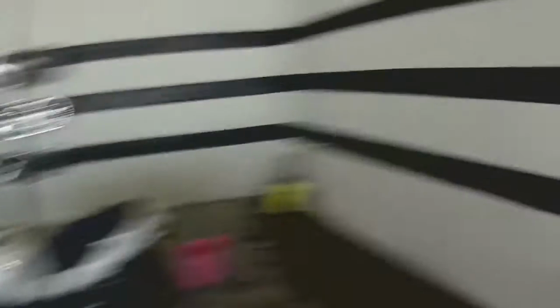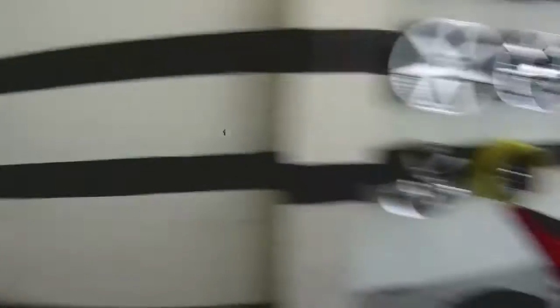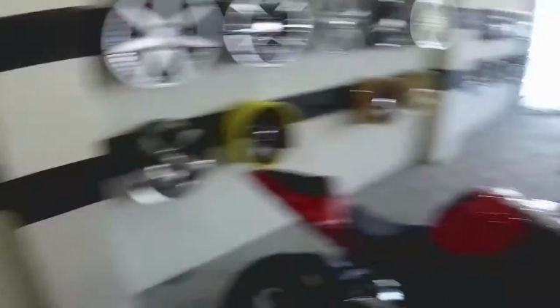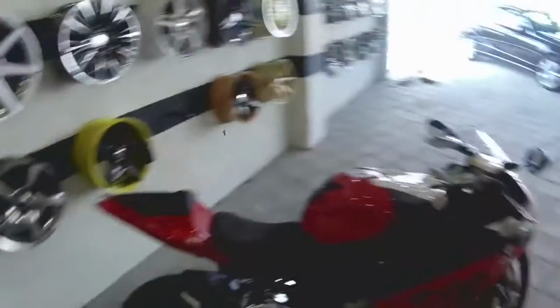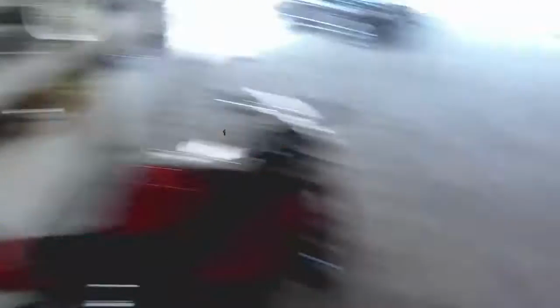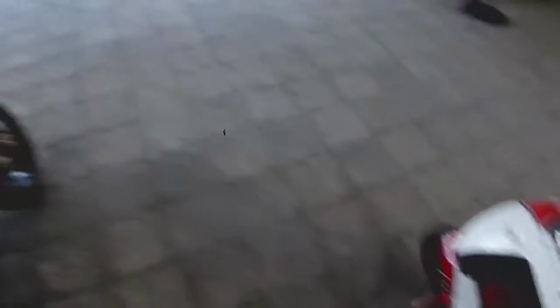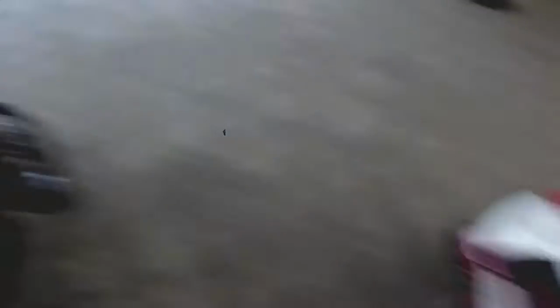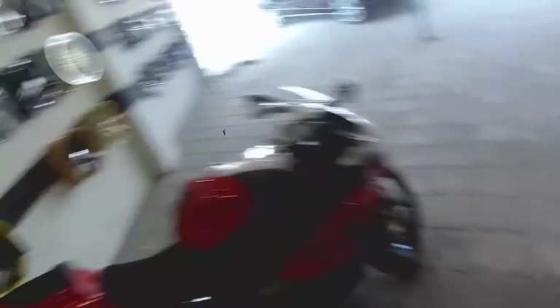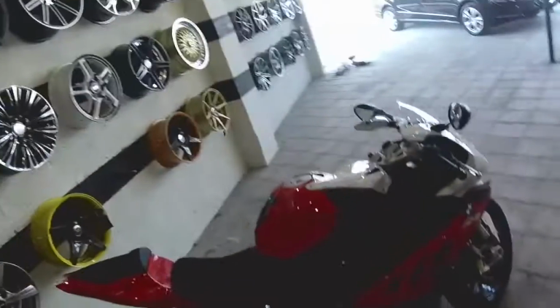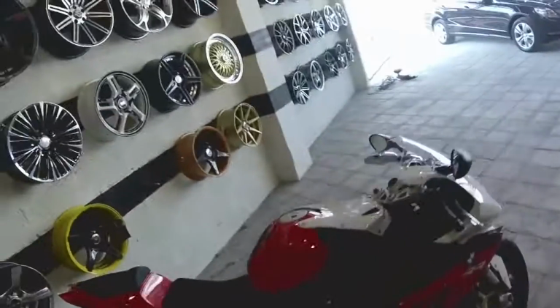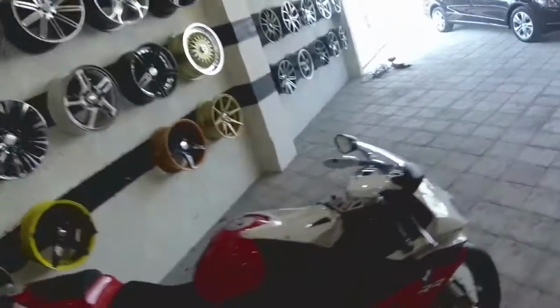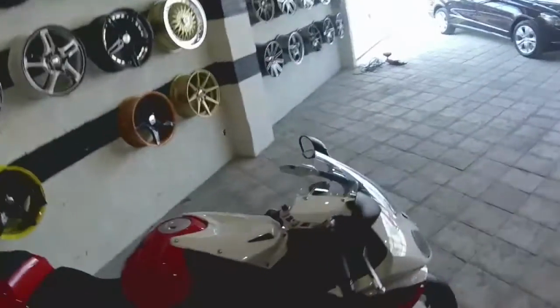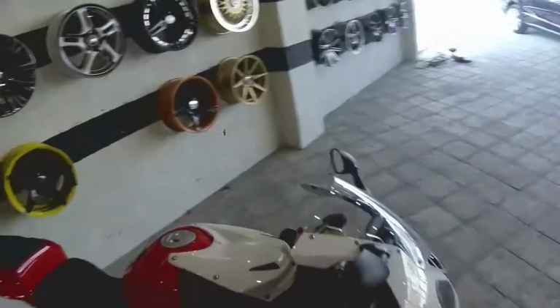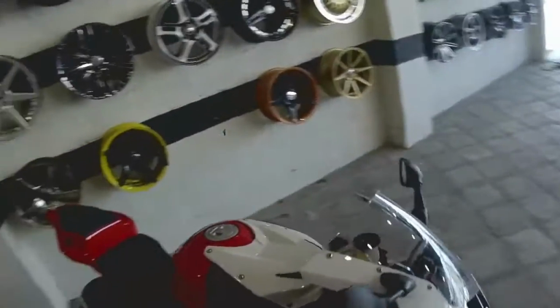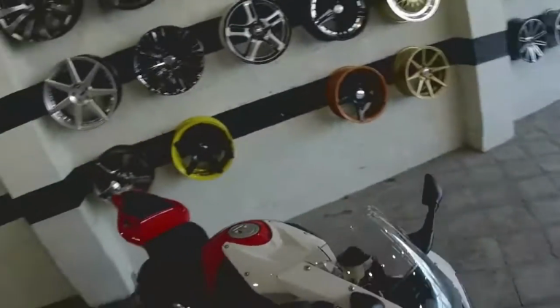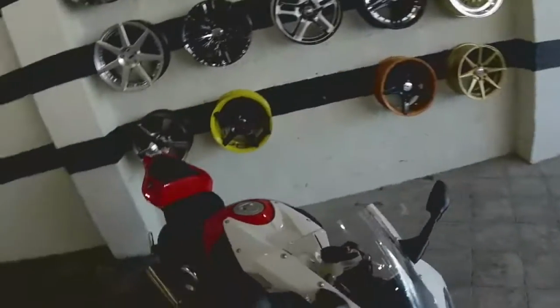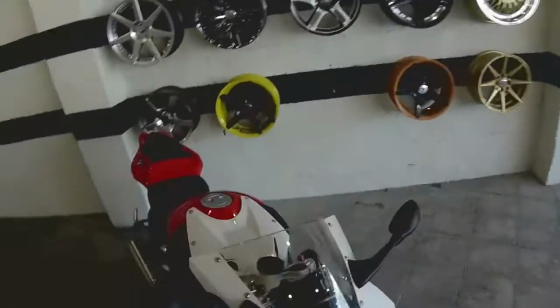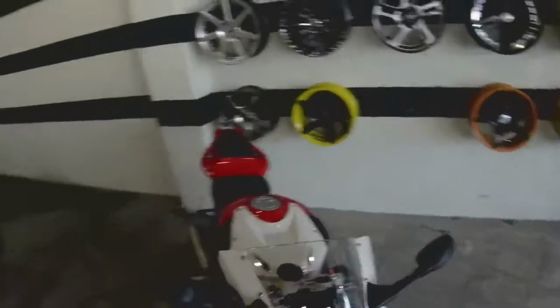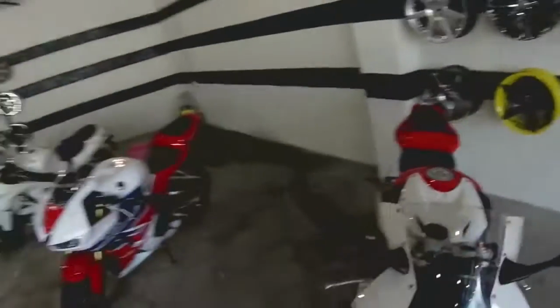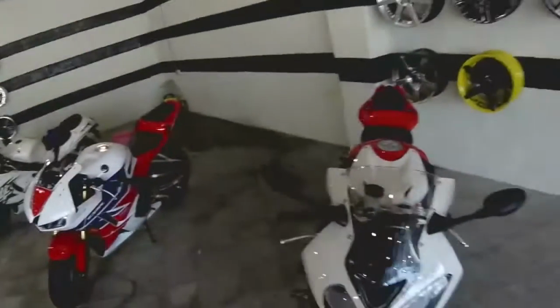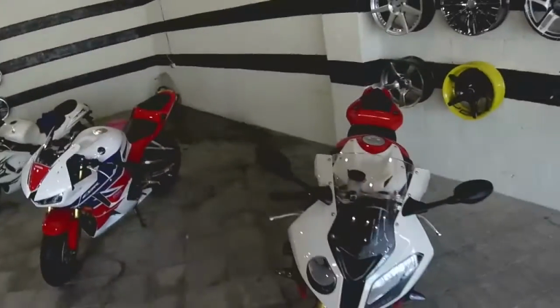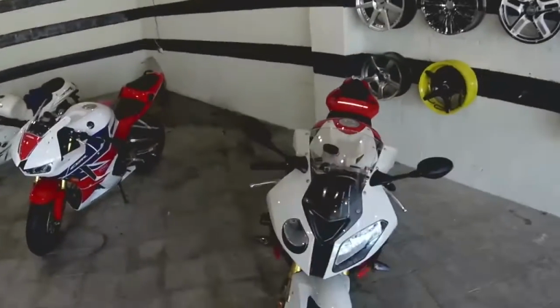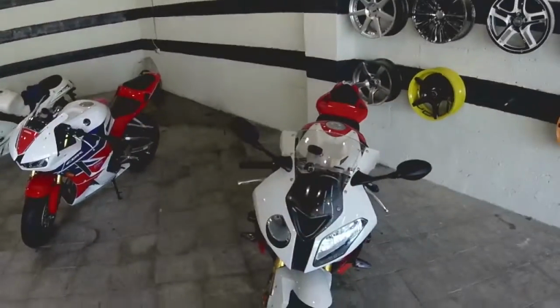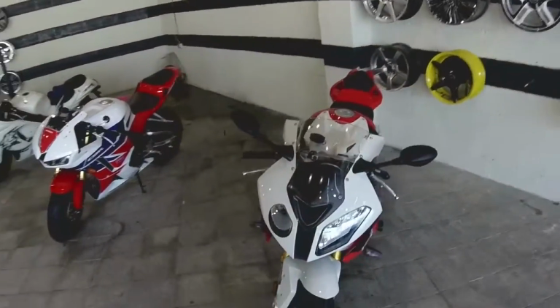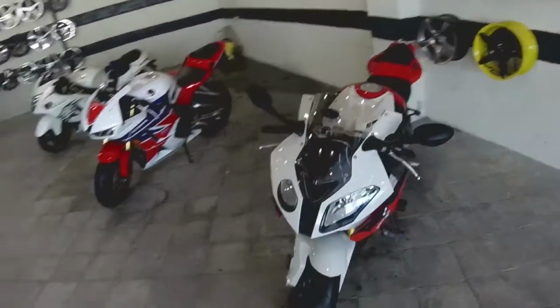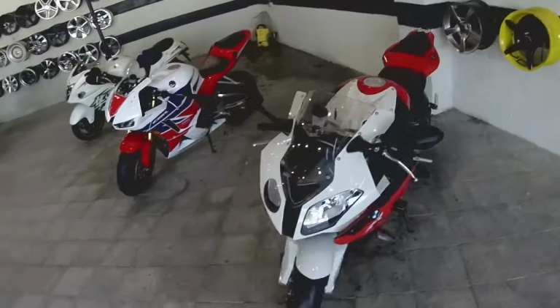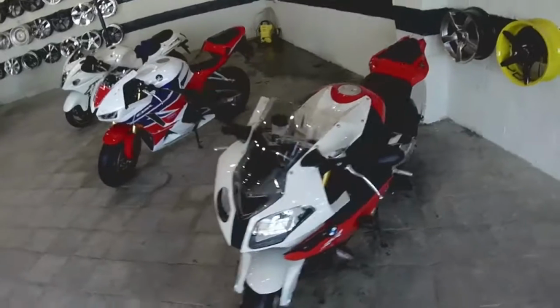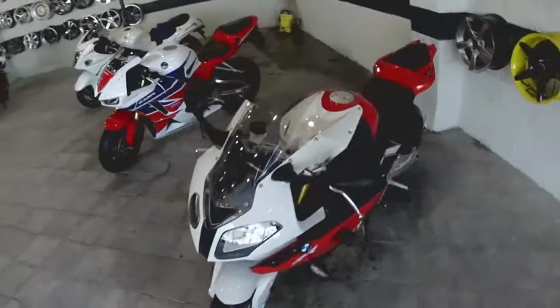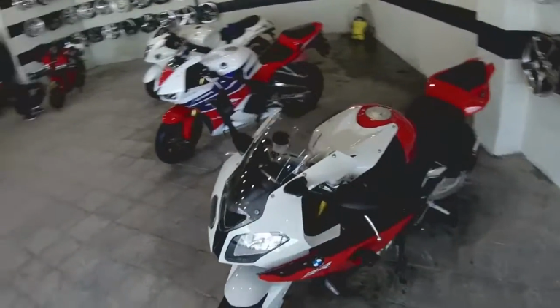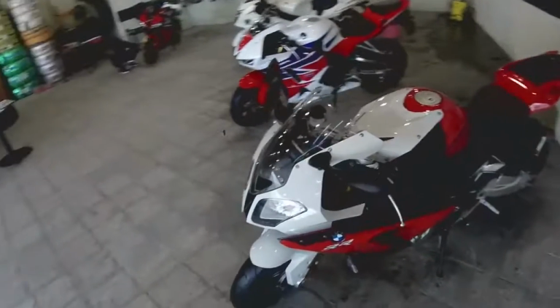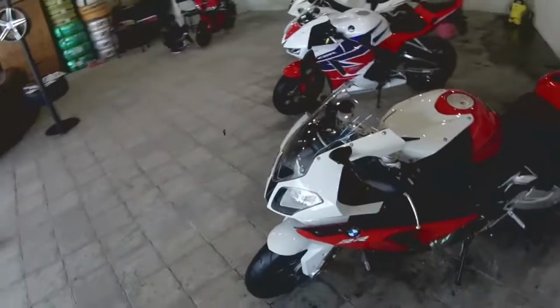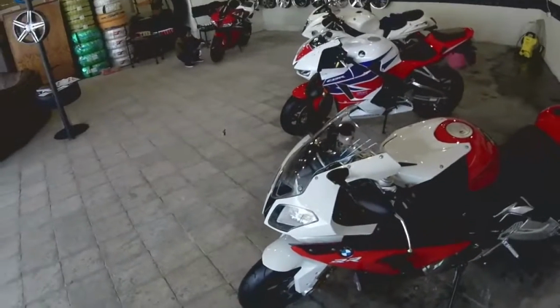So then we have the S1000R — the best of its category, the mean killer machine. Look at the detail on it.